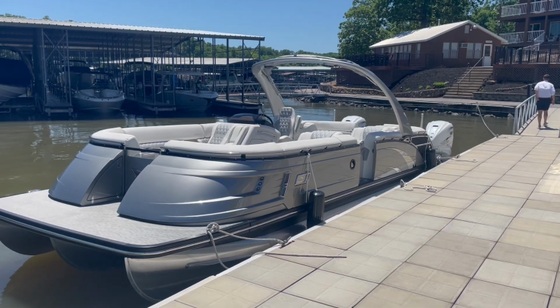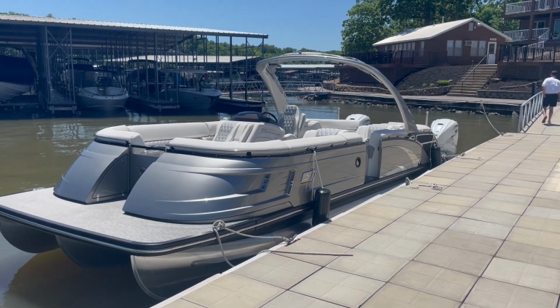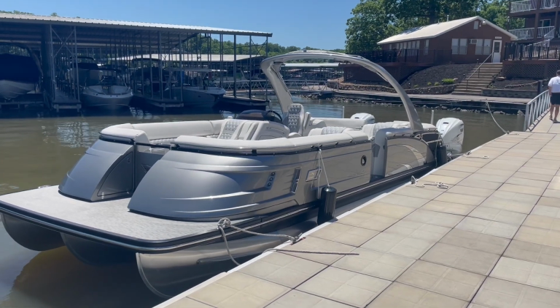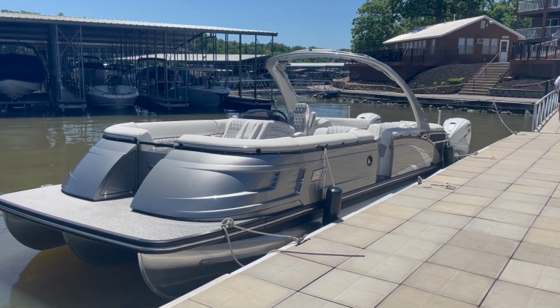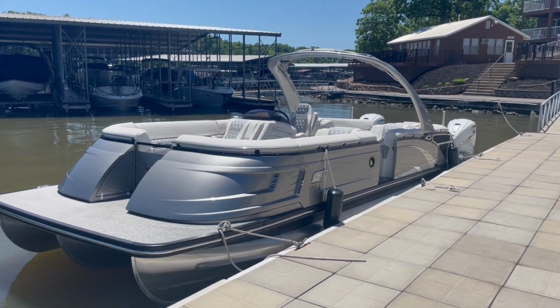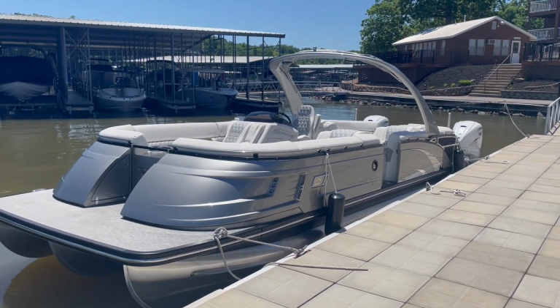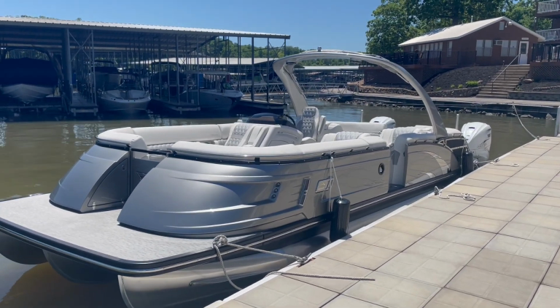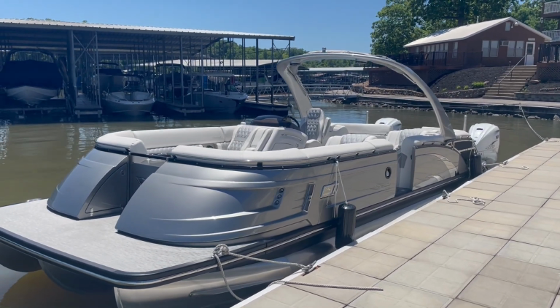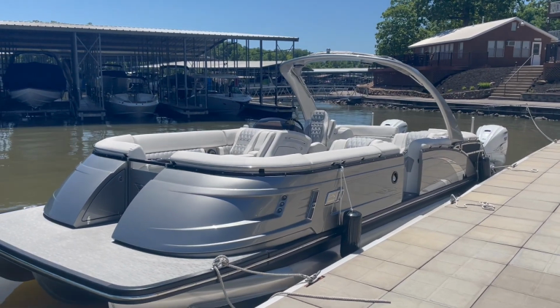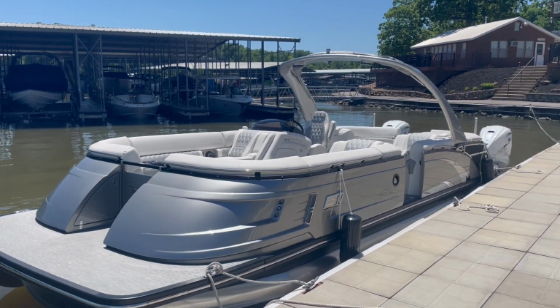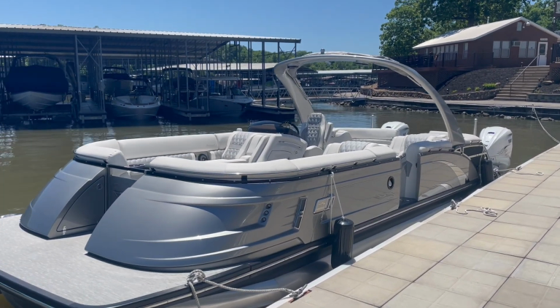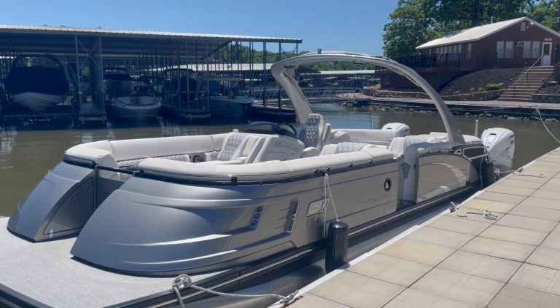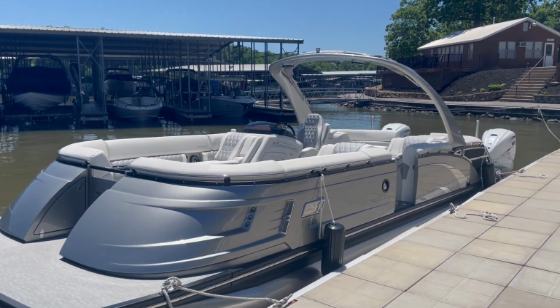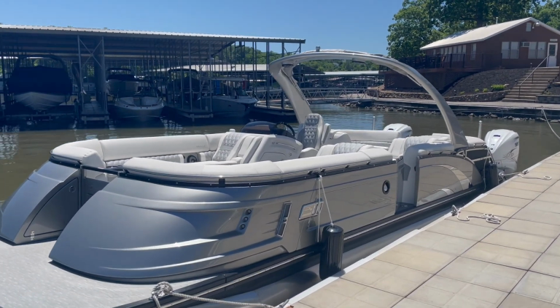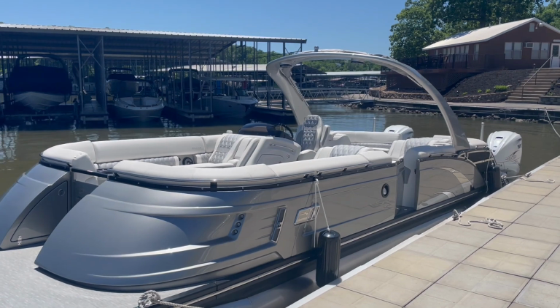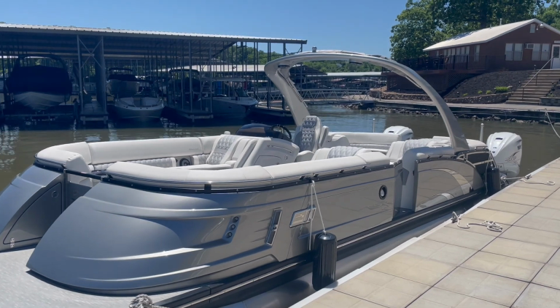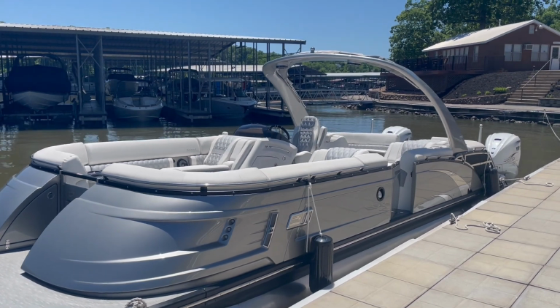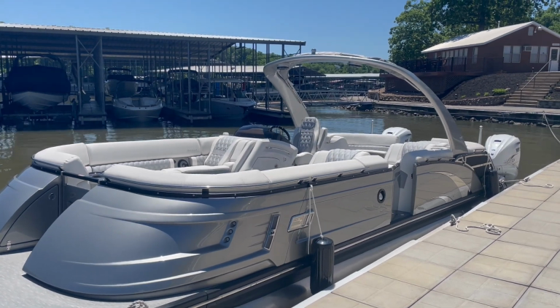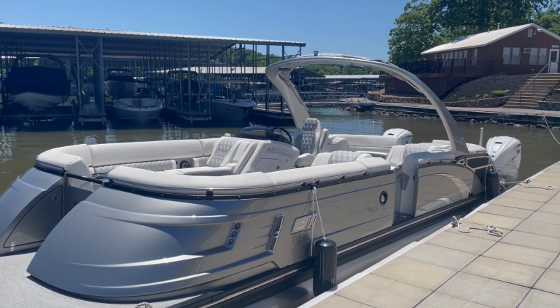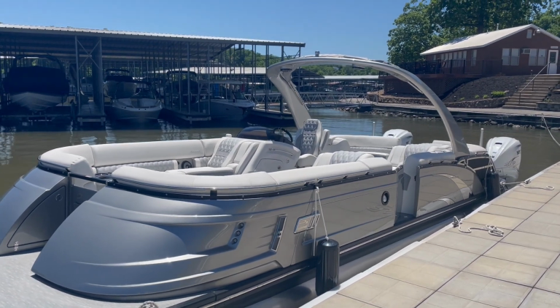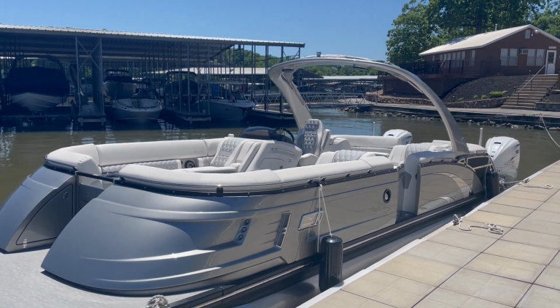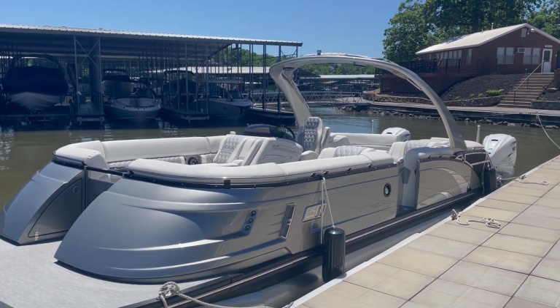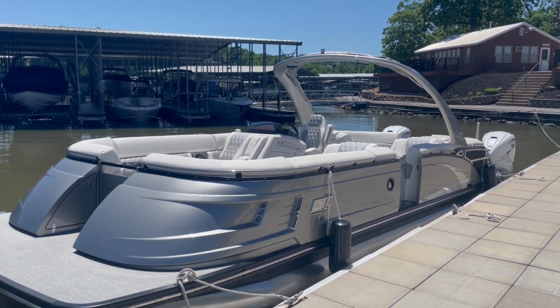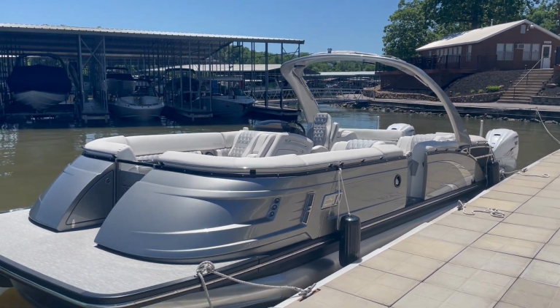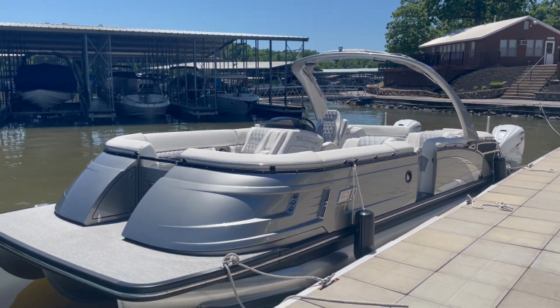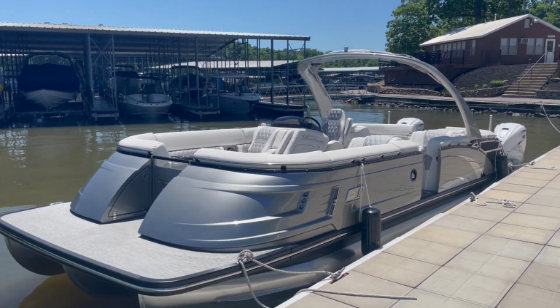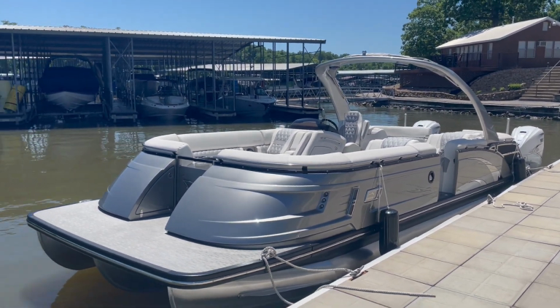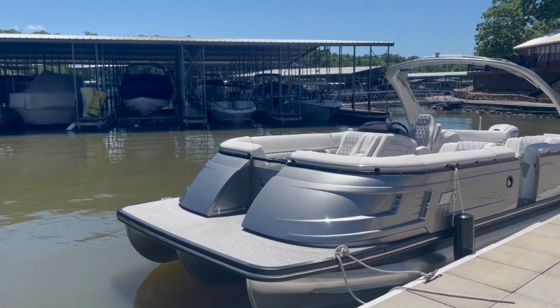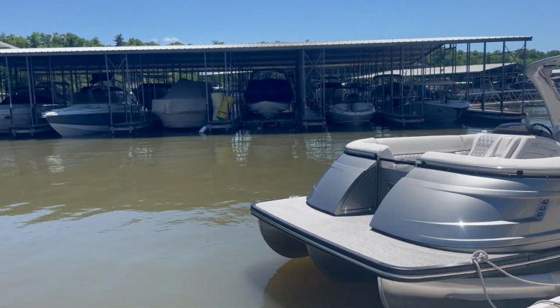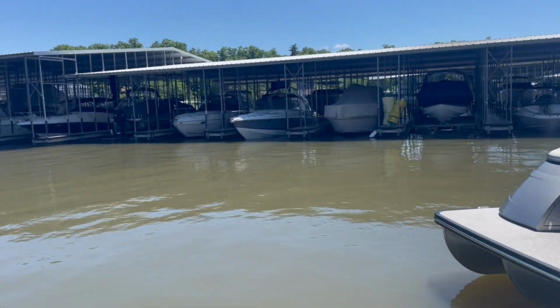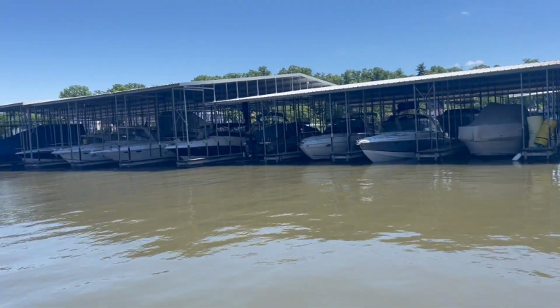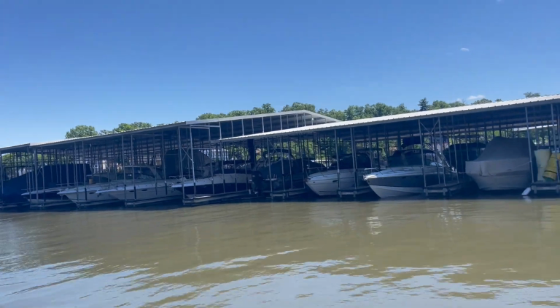Hey everyone, Charlie Corey from Kelly's Port Marina. Here we have a new ordered boat — a customer ordered it and we just got it in. They're taking delivery on this beautiful Memorial Day weekend.